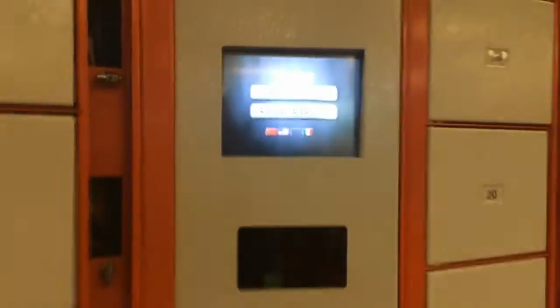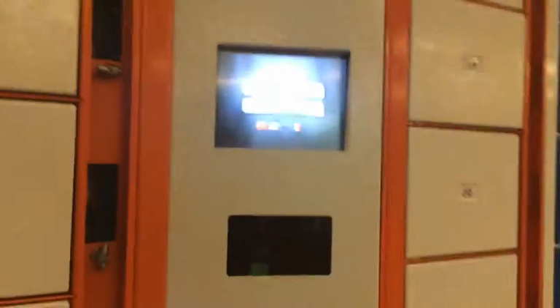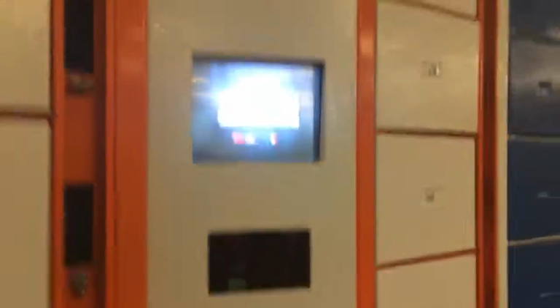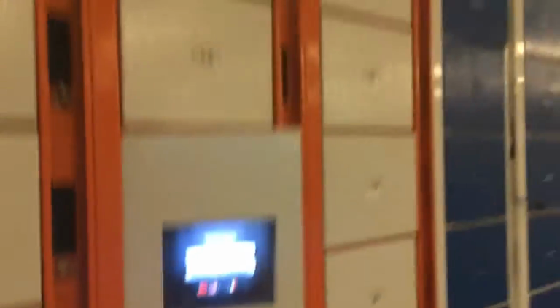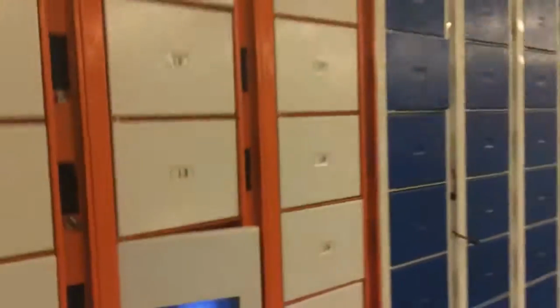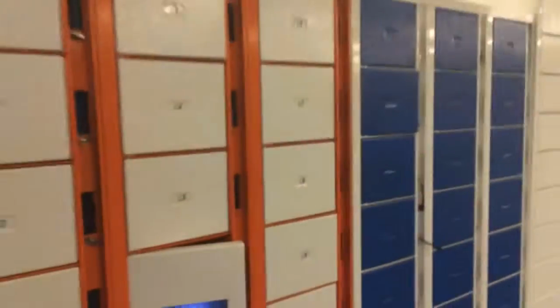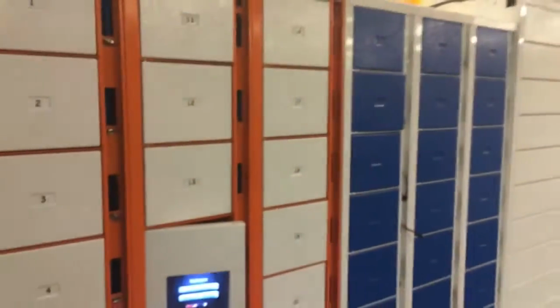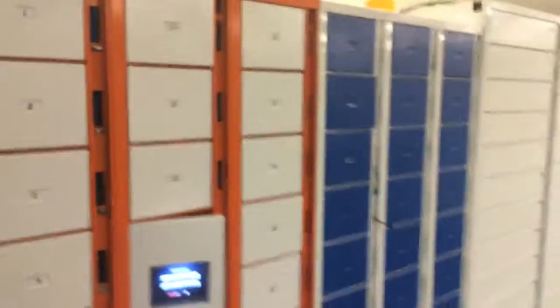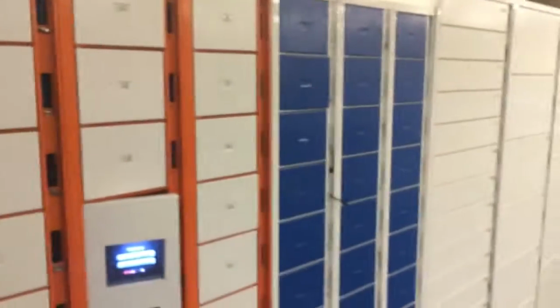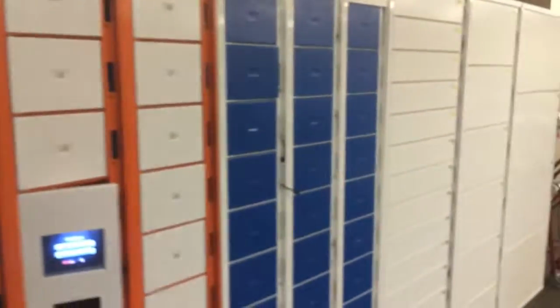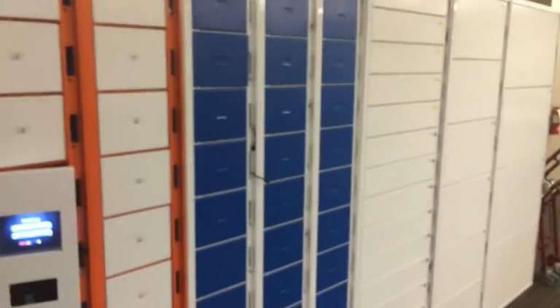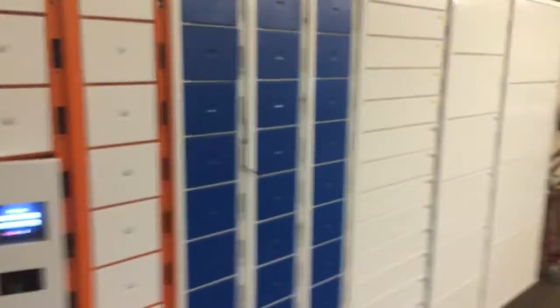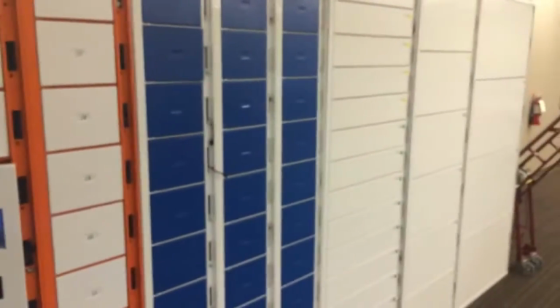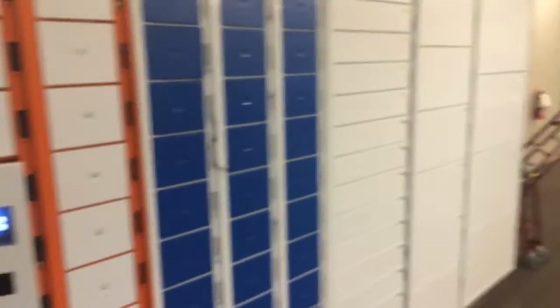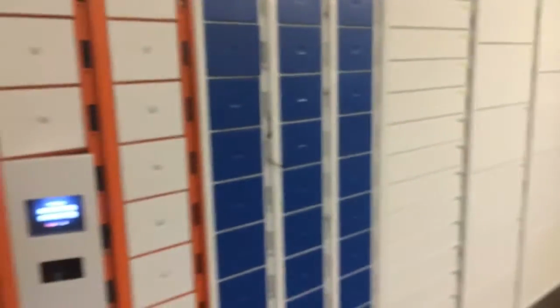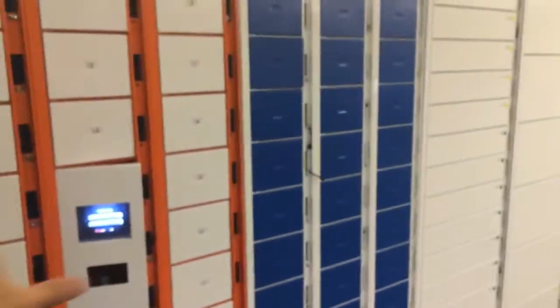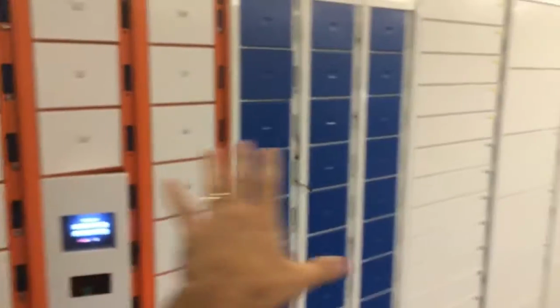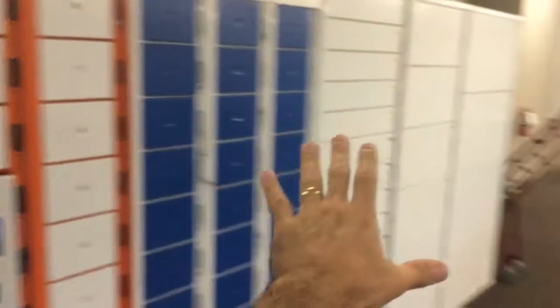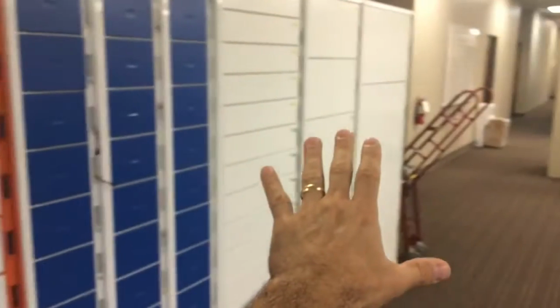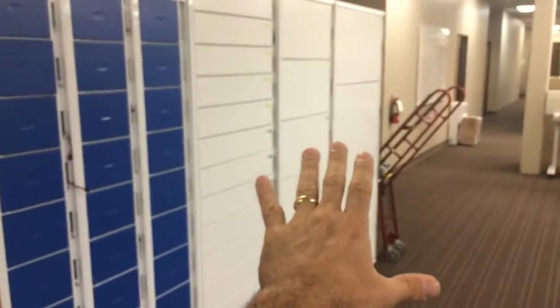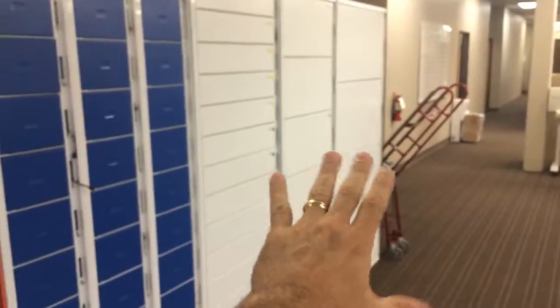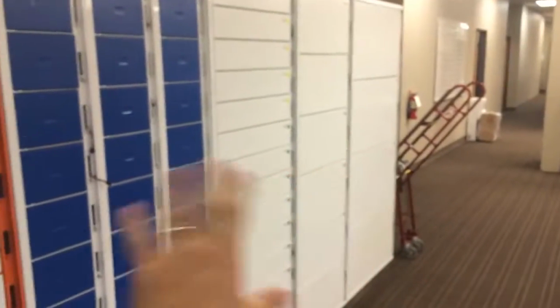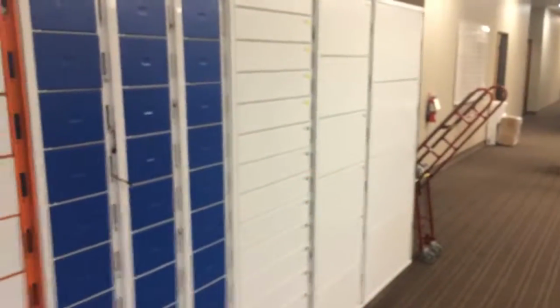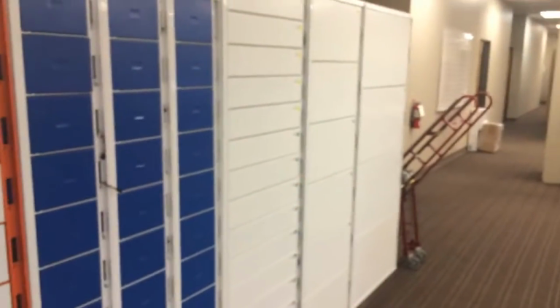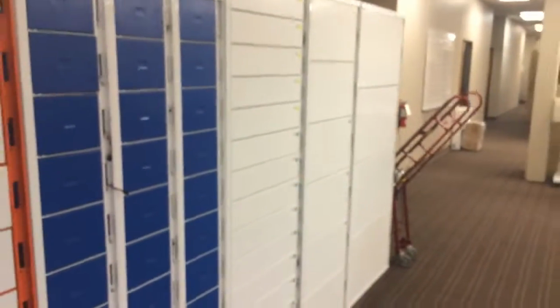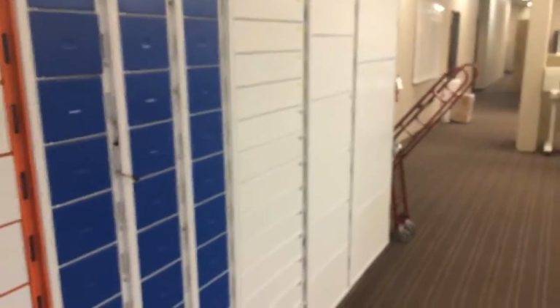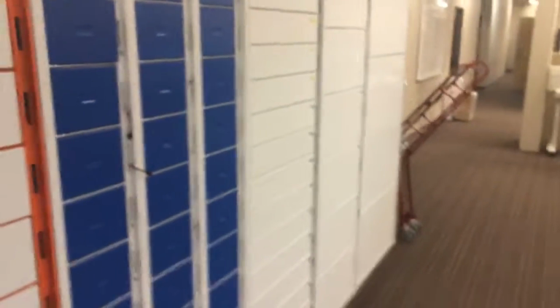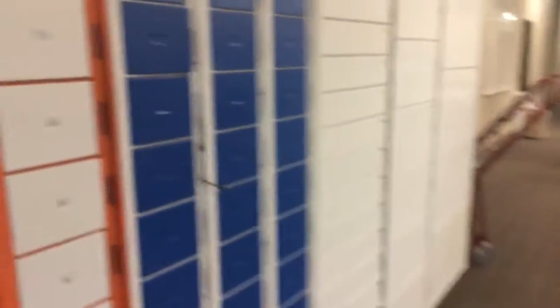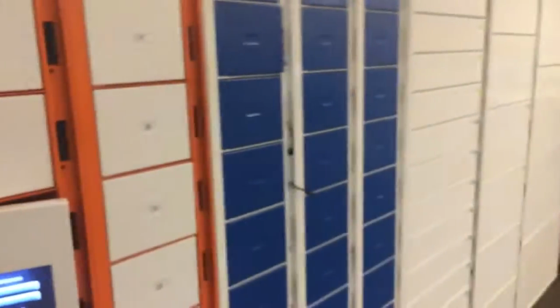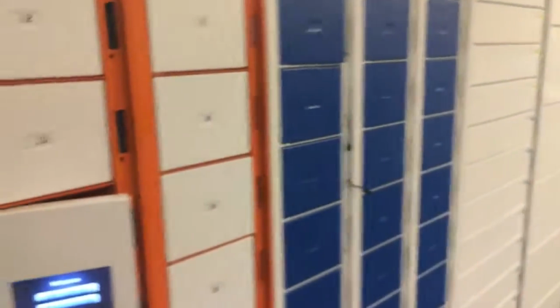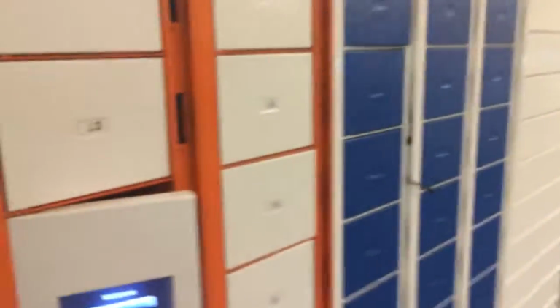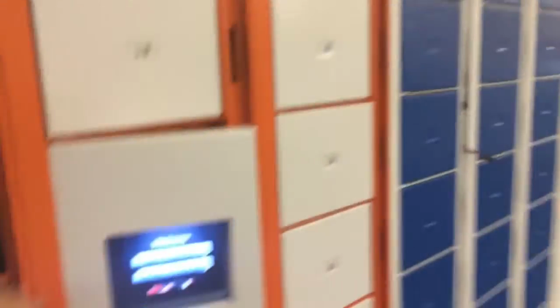Hey Nathan, I wanted to take a real quick video and show you. This is our little testing lab. These lockers represent a parcel locker or asset locker solution.